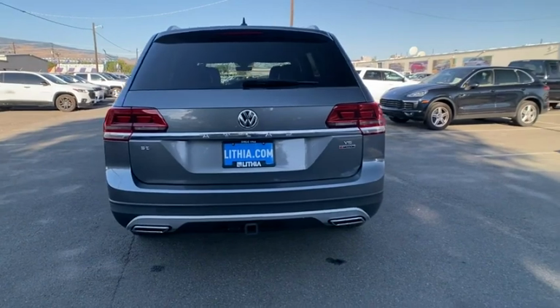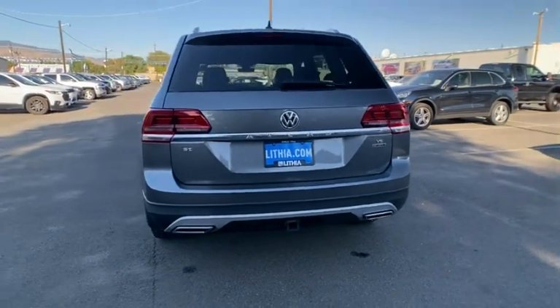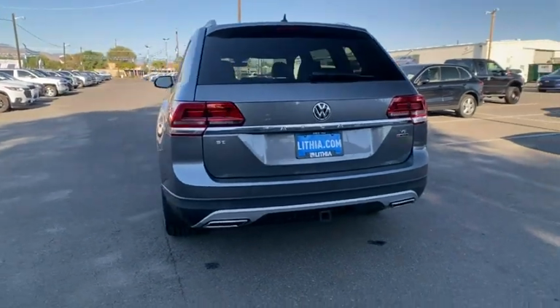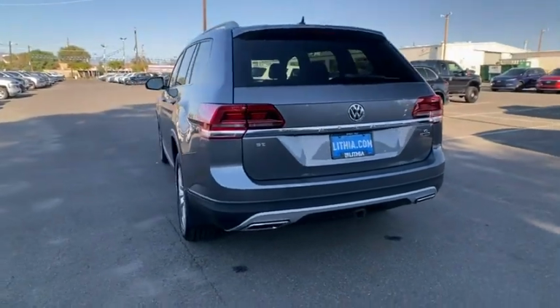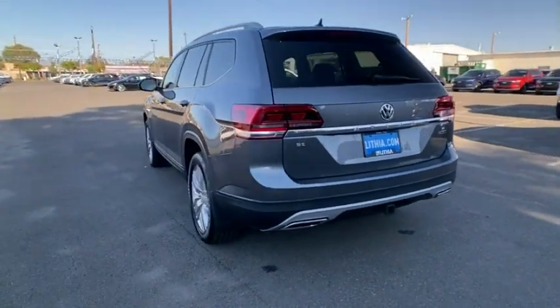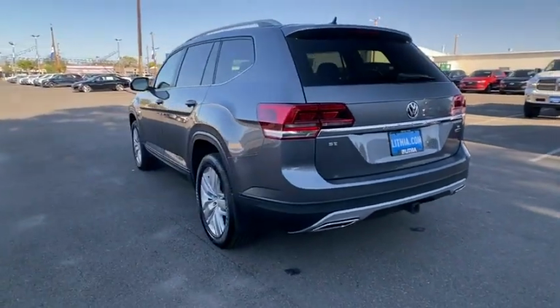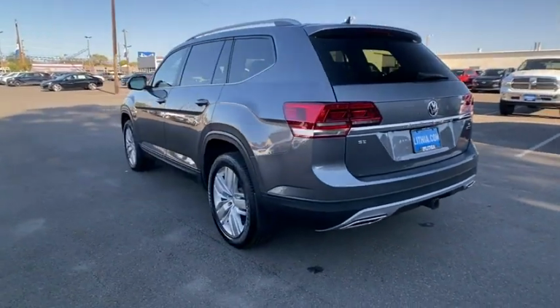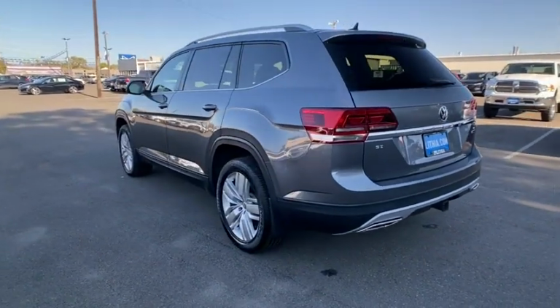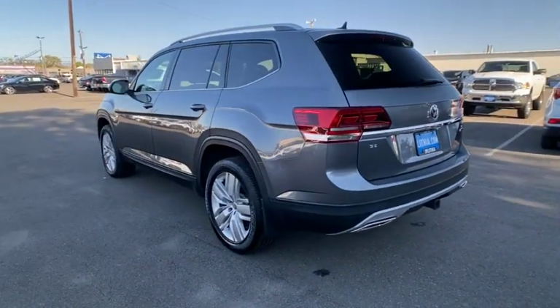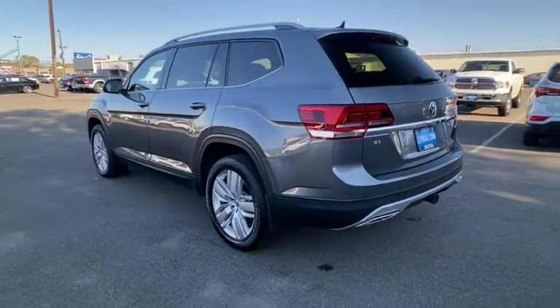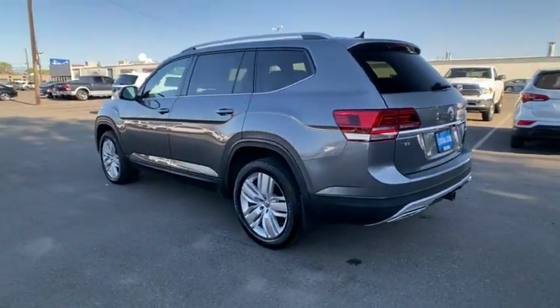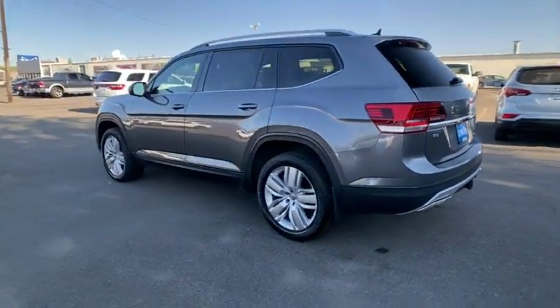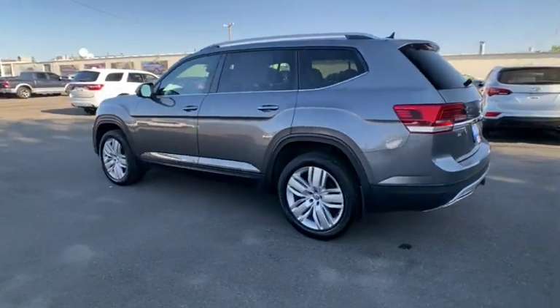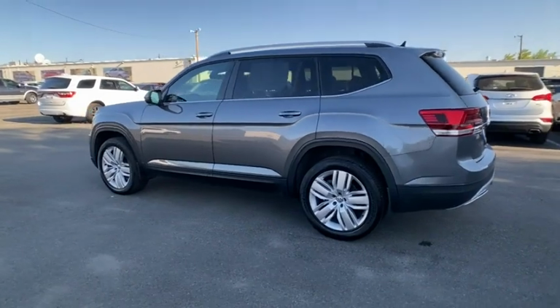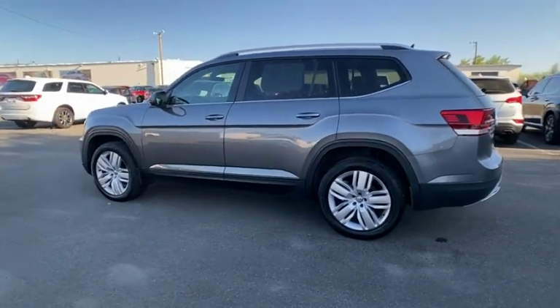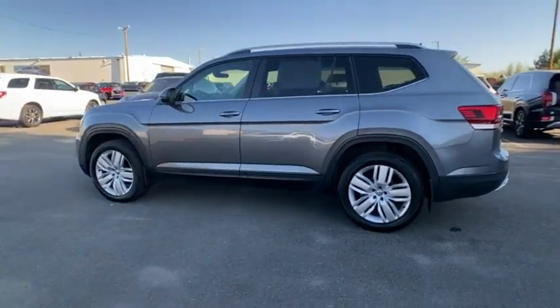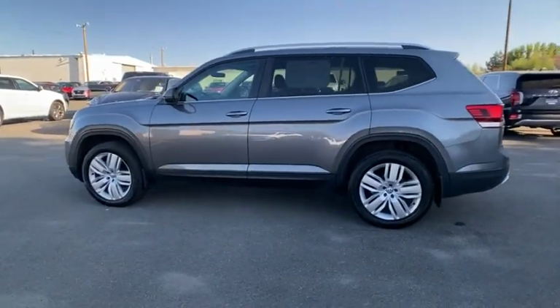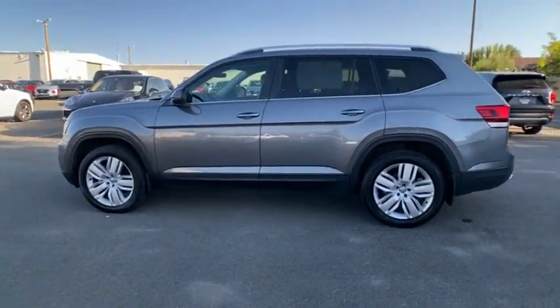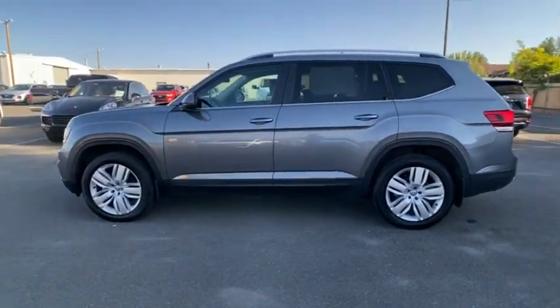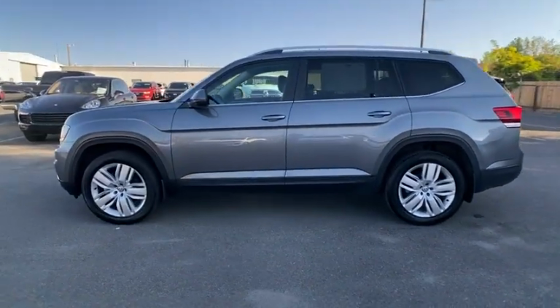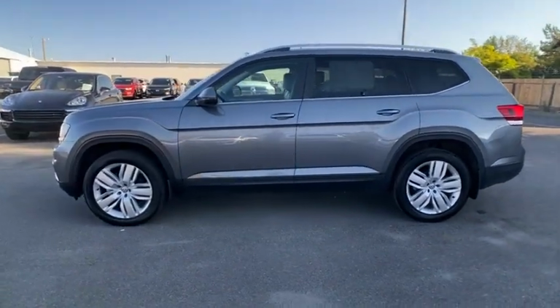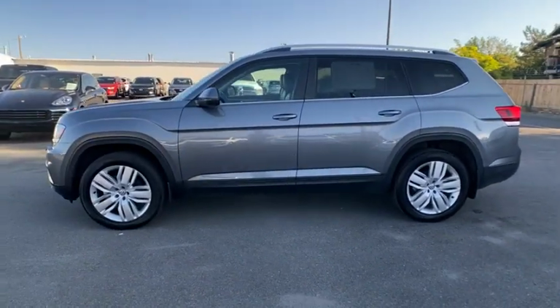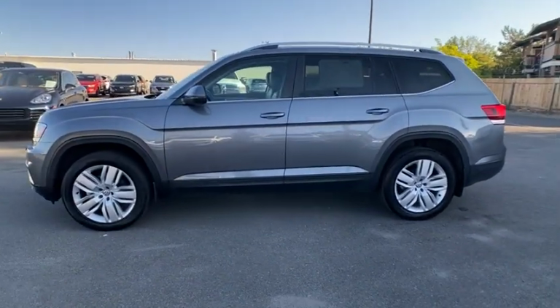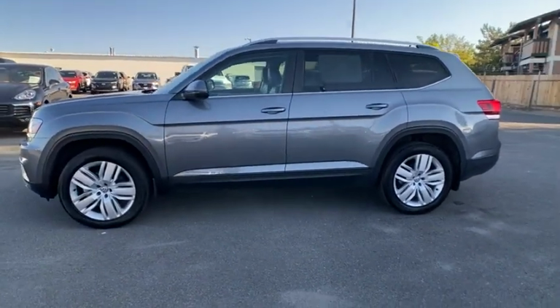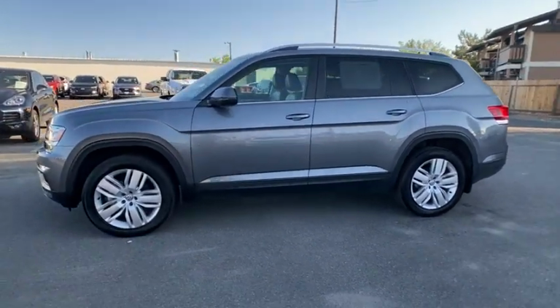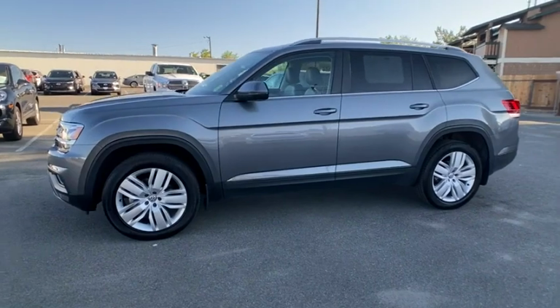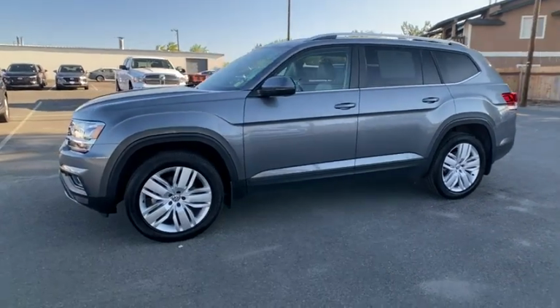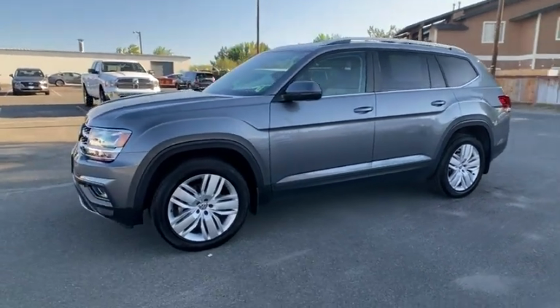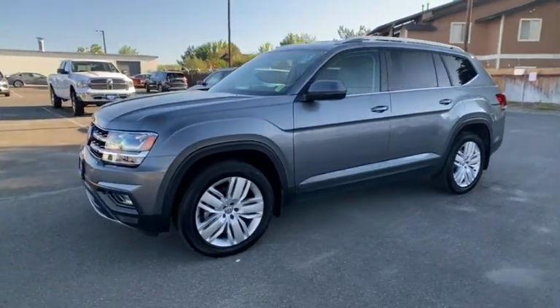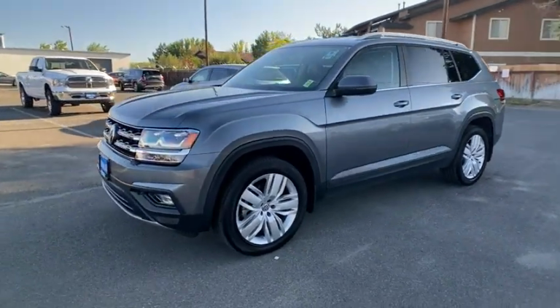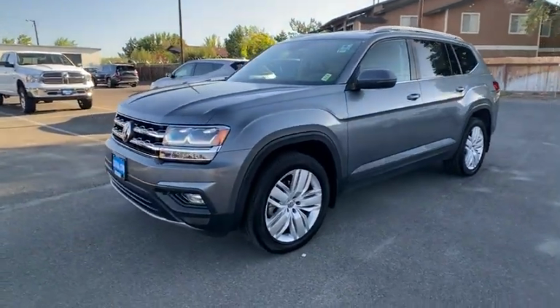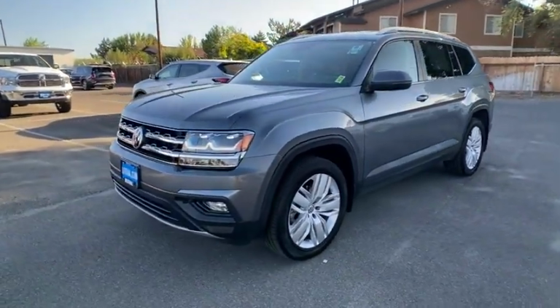This vehicle has less than 20,000 miles. Here are some of this vehicle's great options: remote engine start, power liftgate, keyless entry, backup camera, all-wheel drive, third-row seat, leather-wrapped steering wheel.